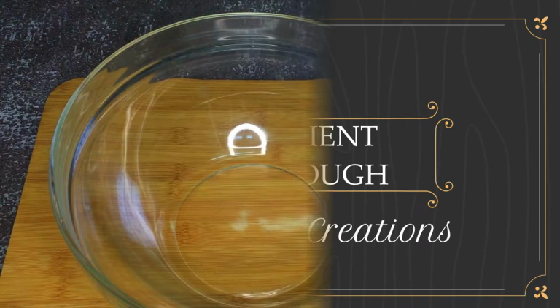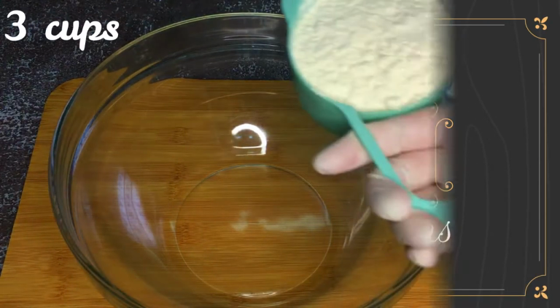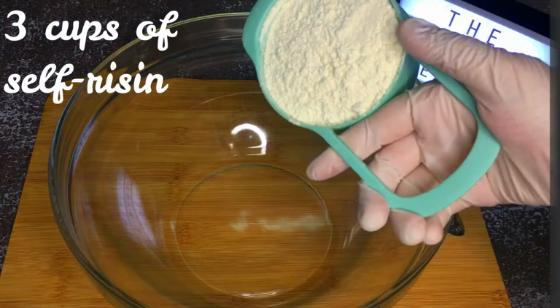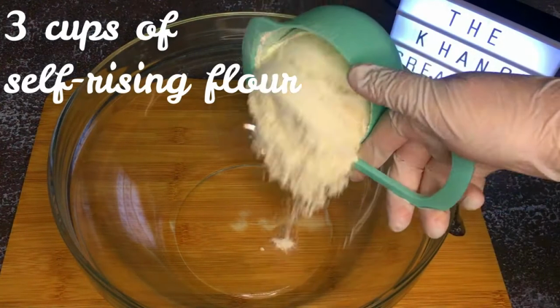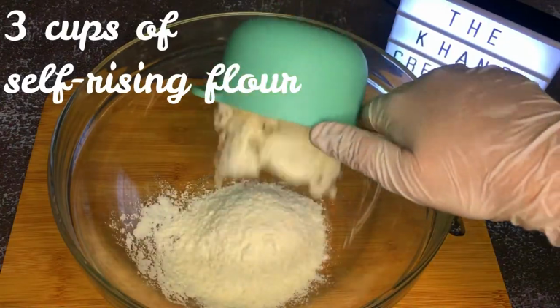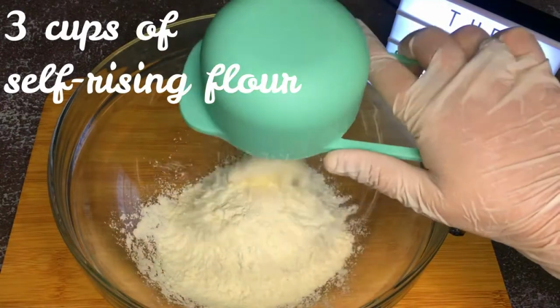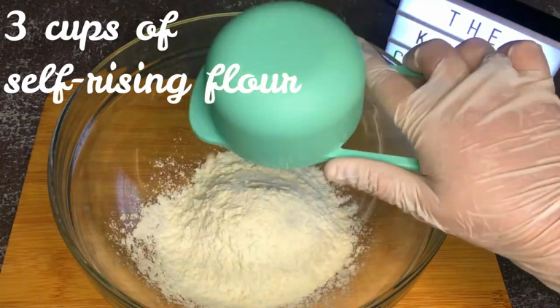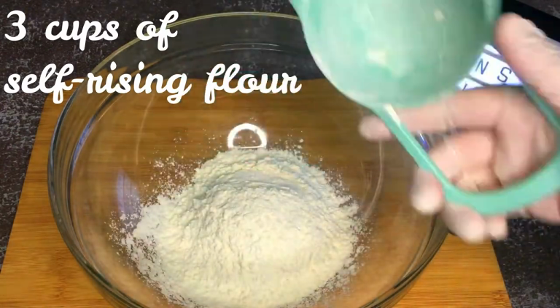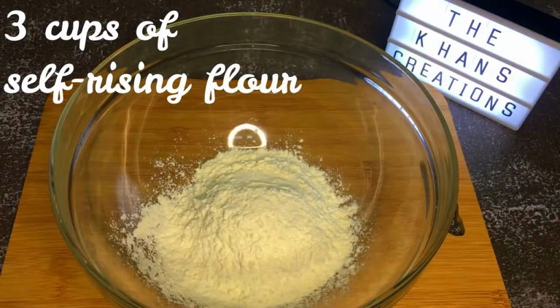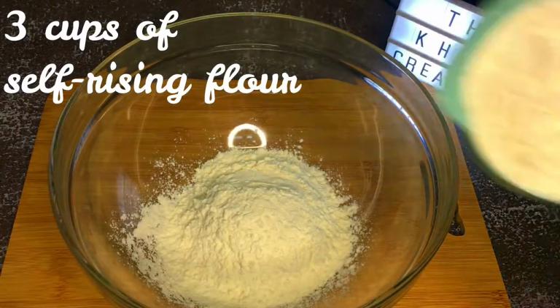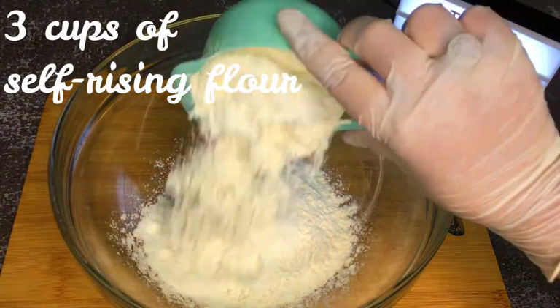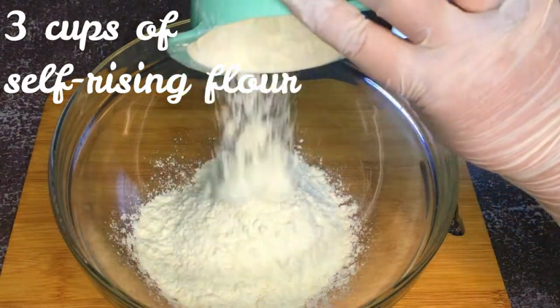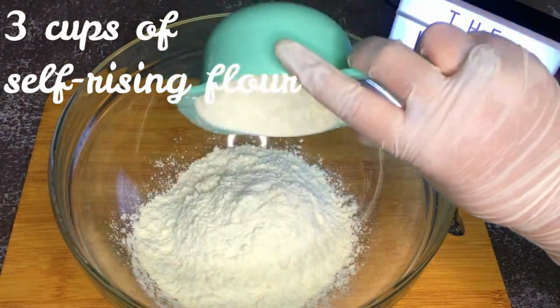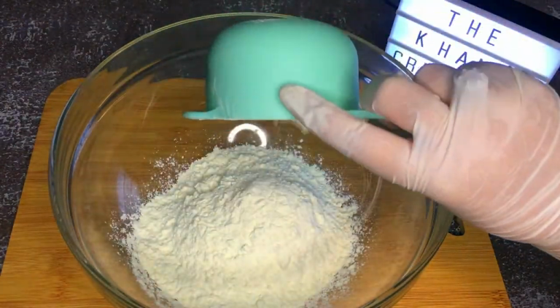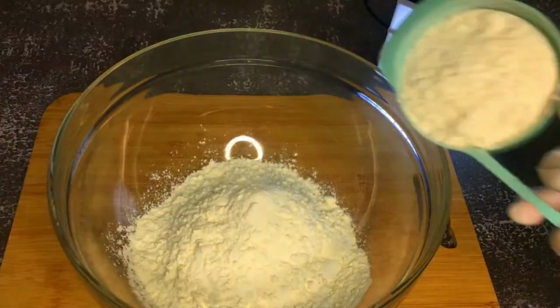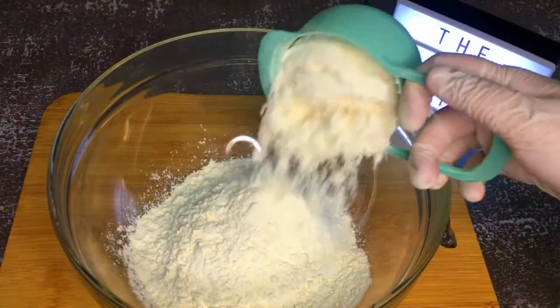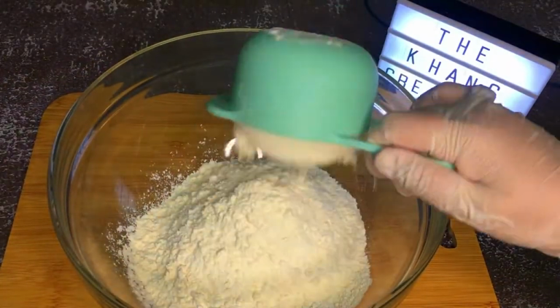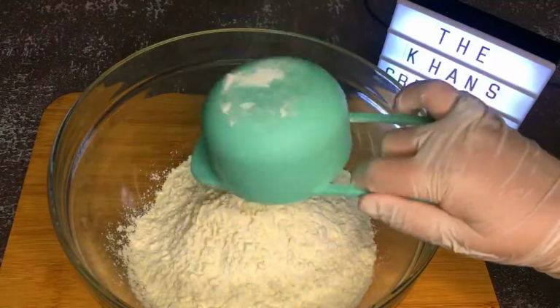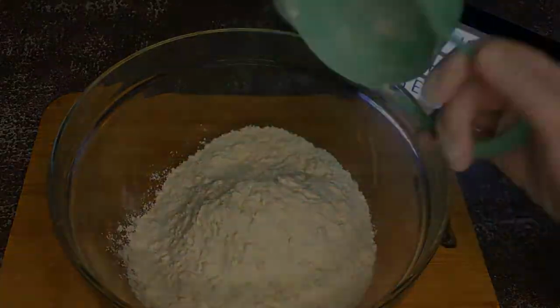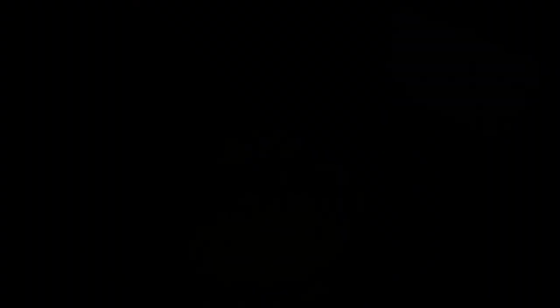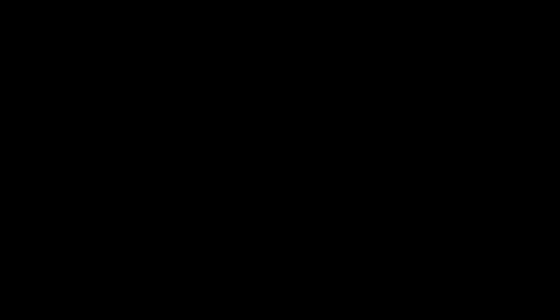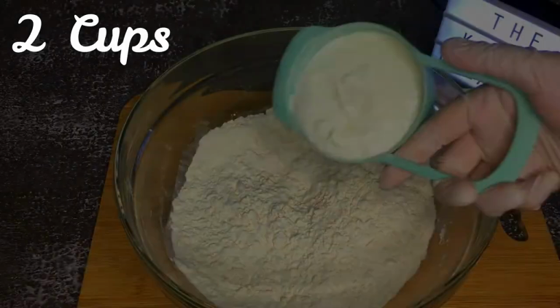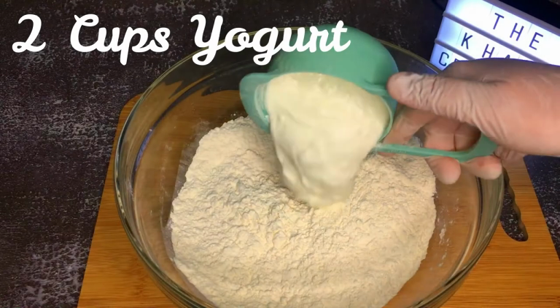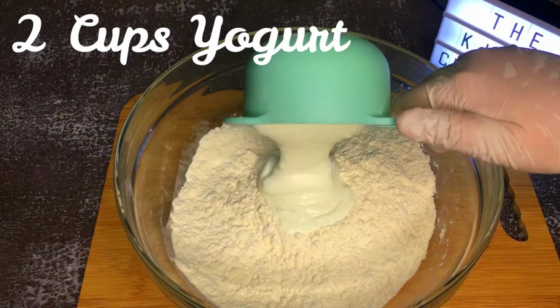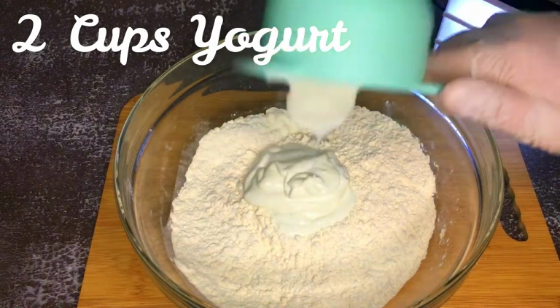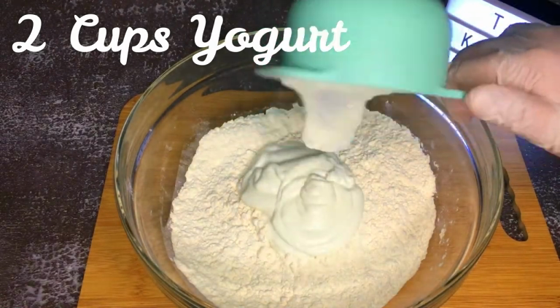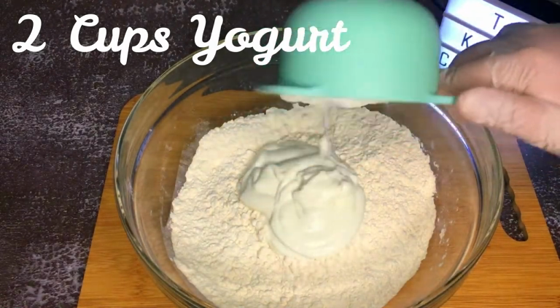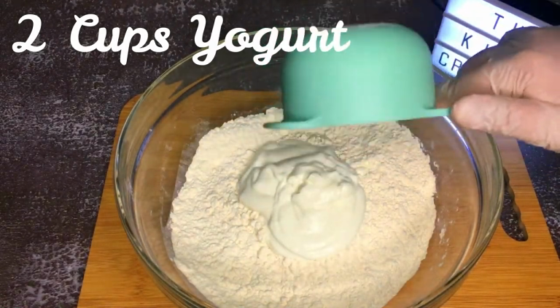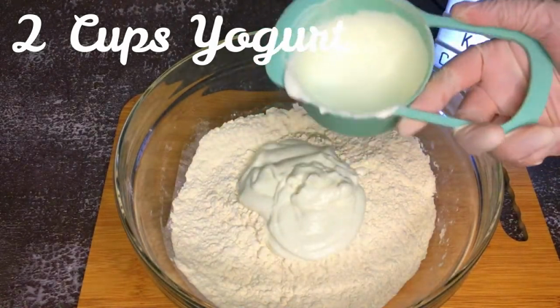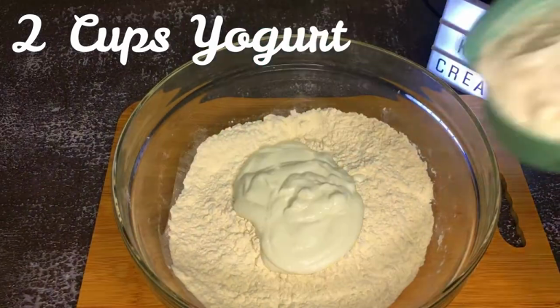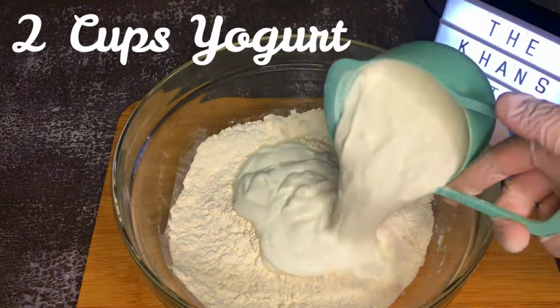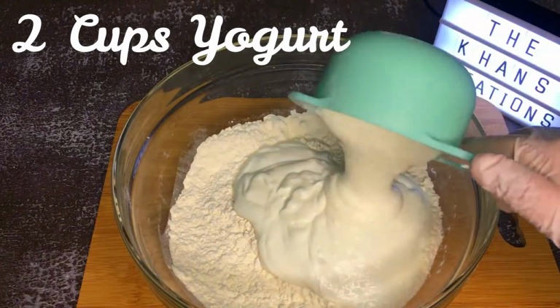We'll start off by adding three cups of self-rising flour. If you cannot find it in the market, please check out the link above to see how to make it at home. Next, add two cups of yogurt — that's pretty much it.